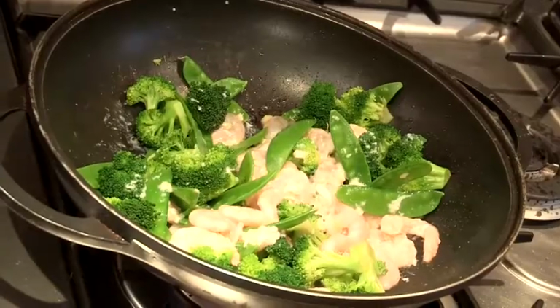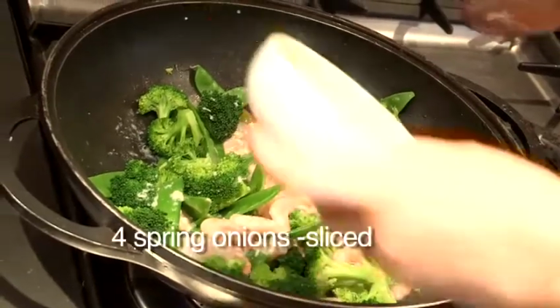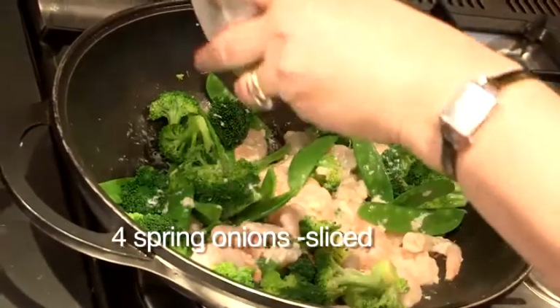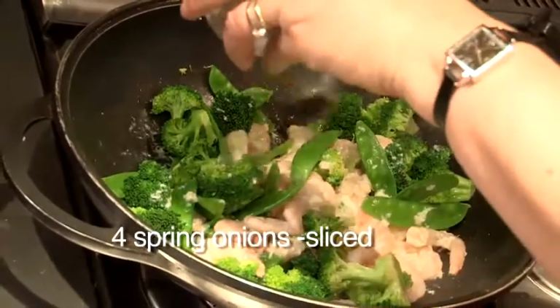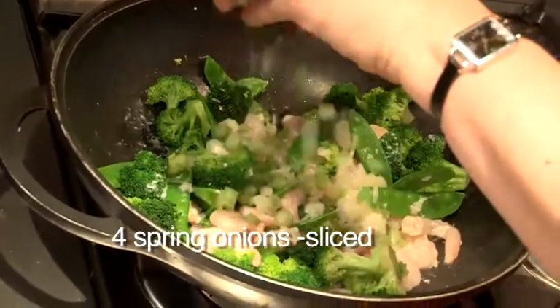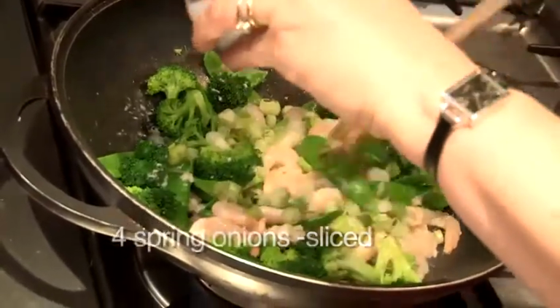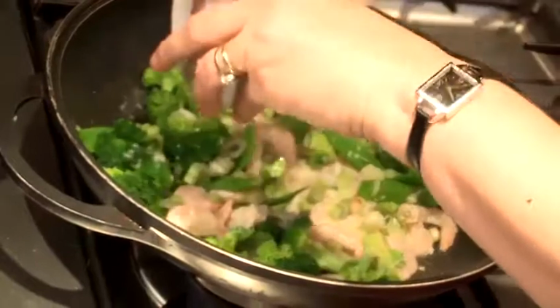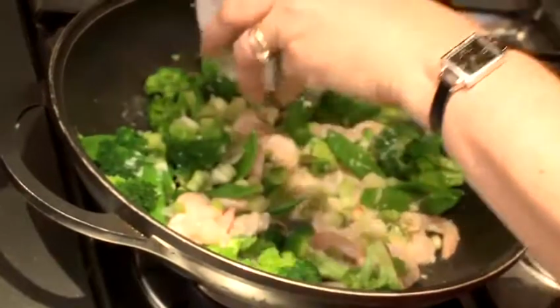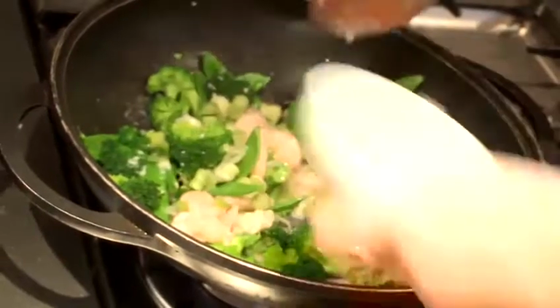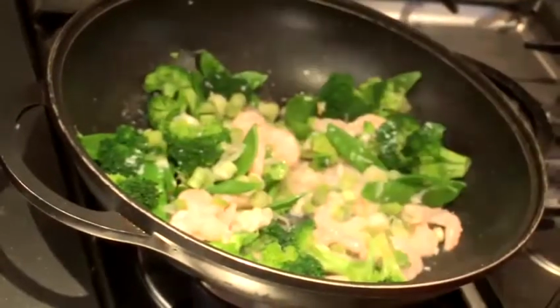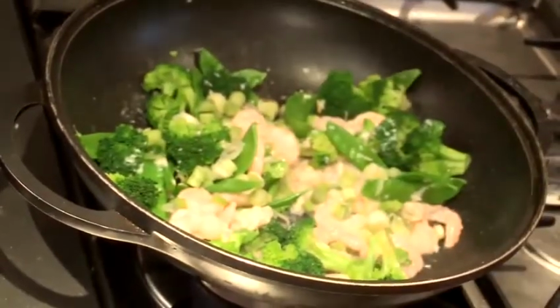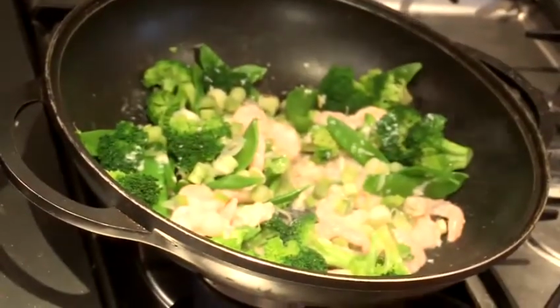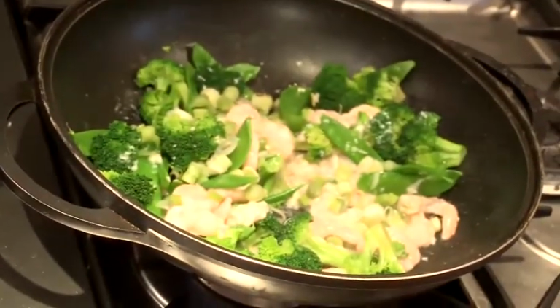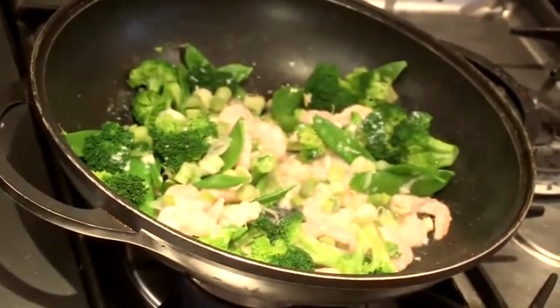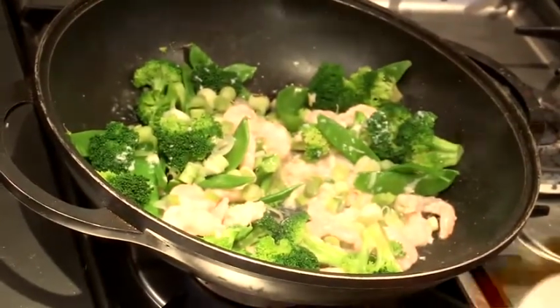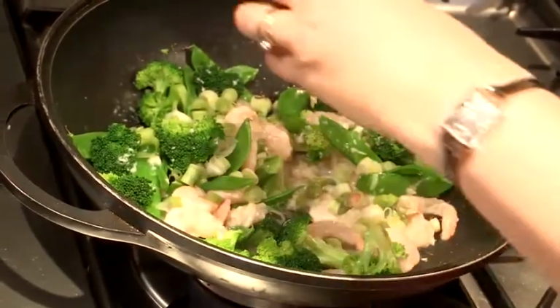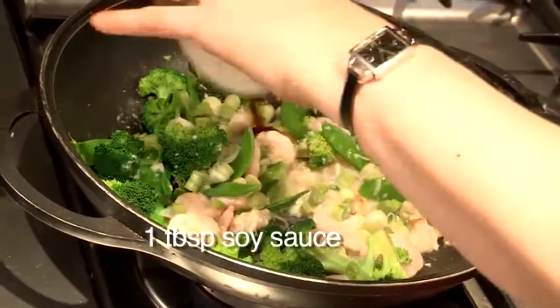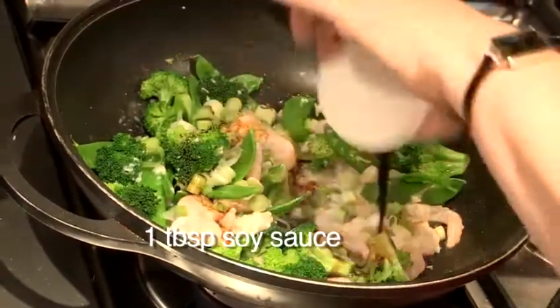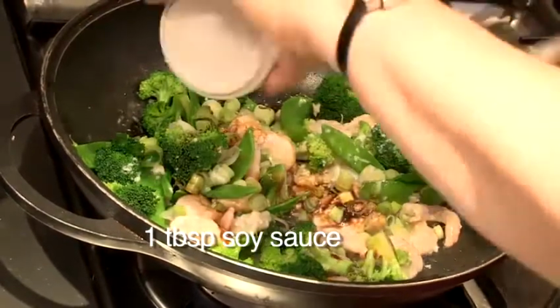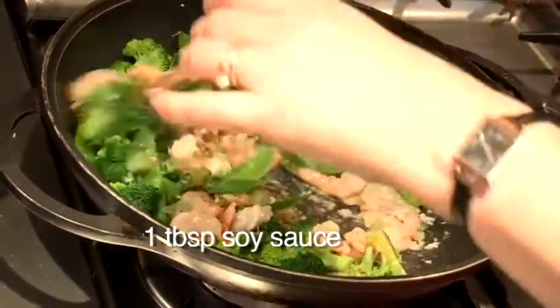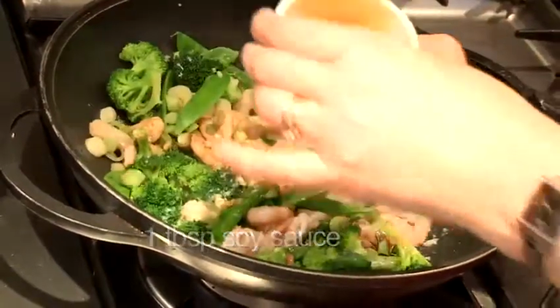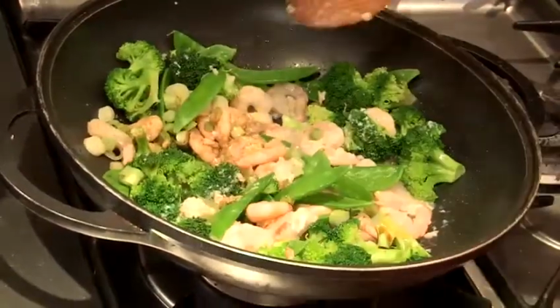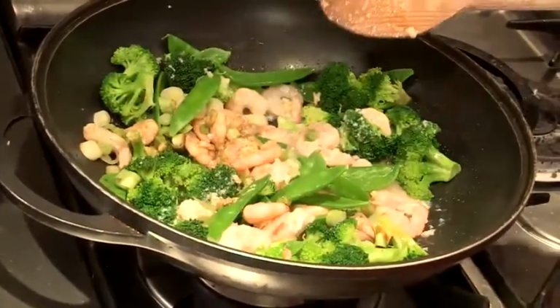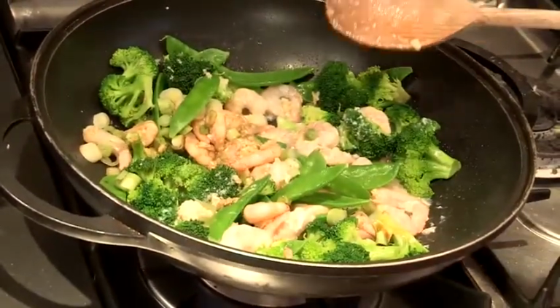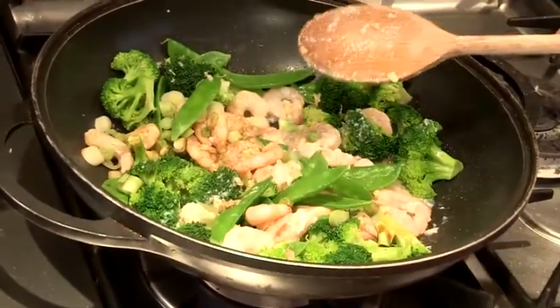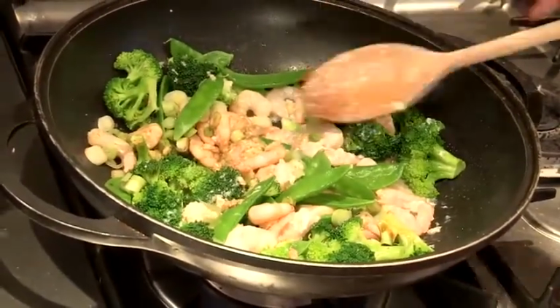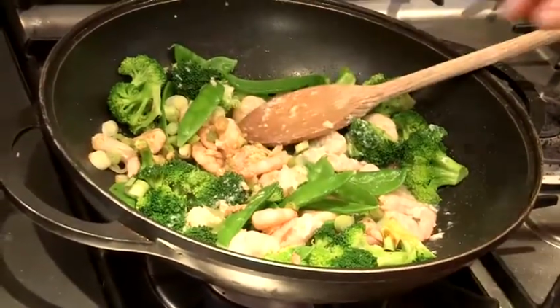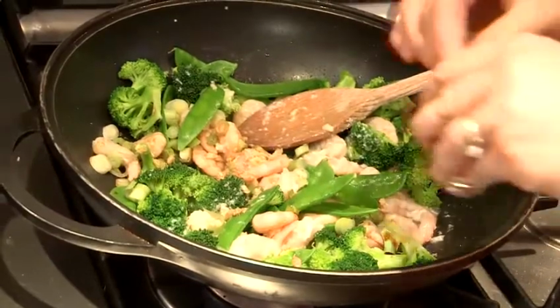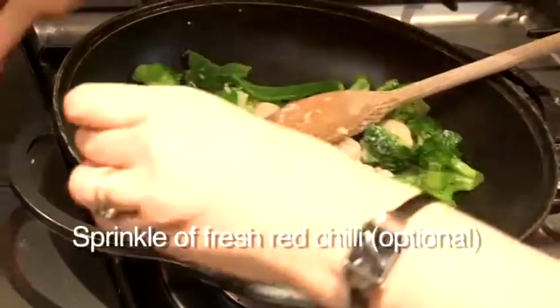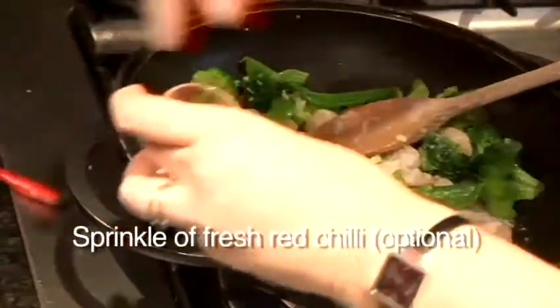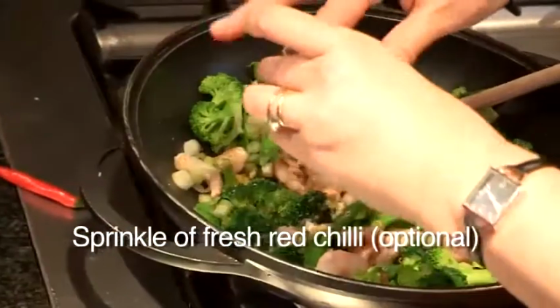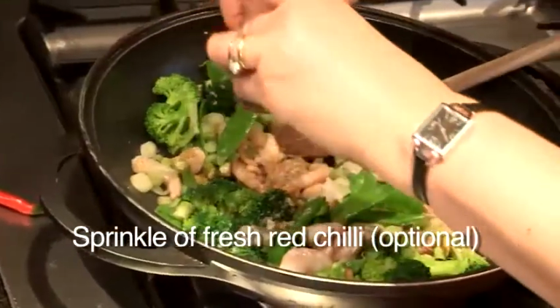You're now going to add your spring onions, soy sauce, and a good sprinkle of red chilli.